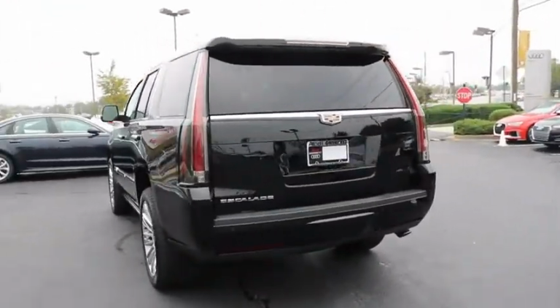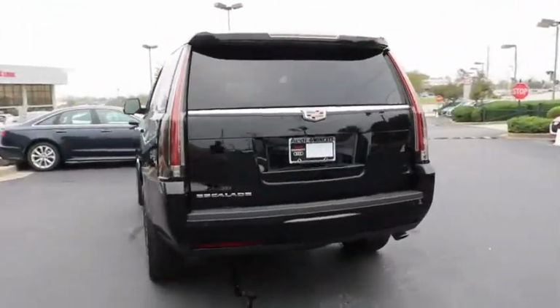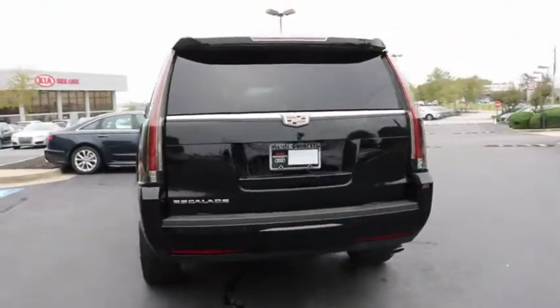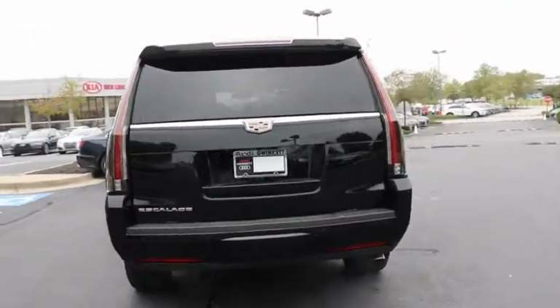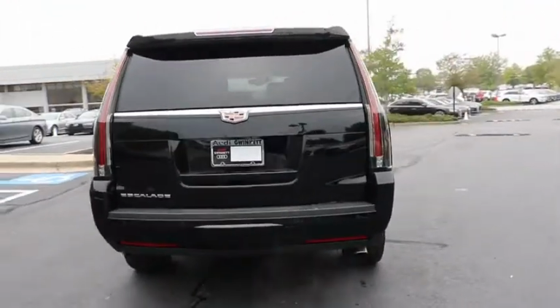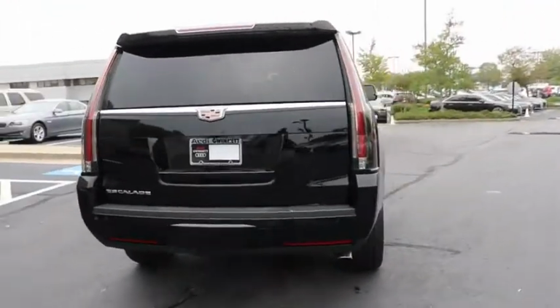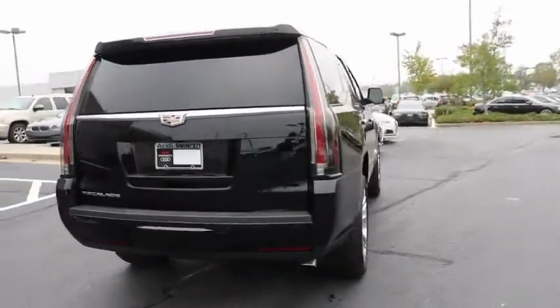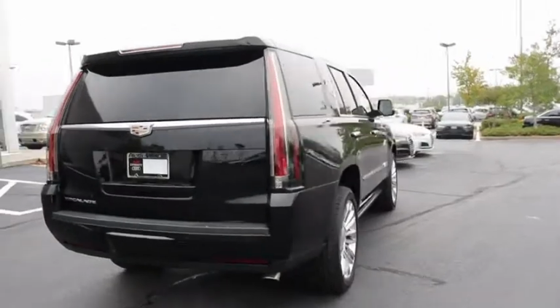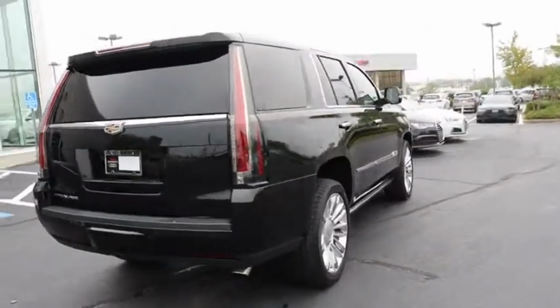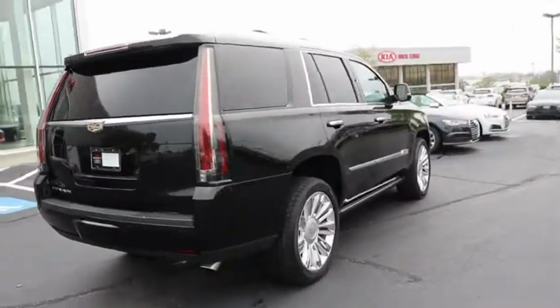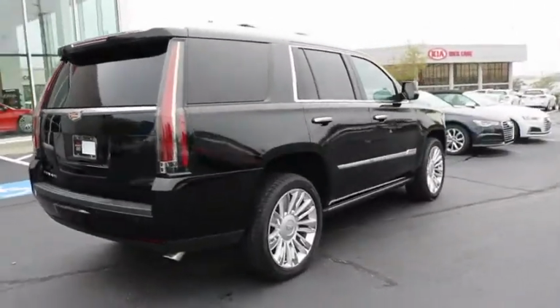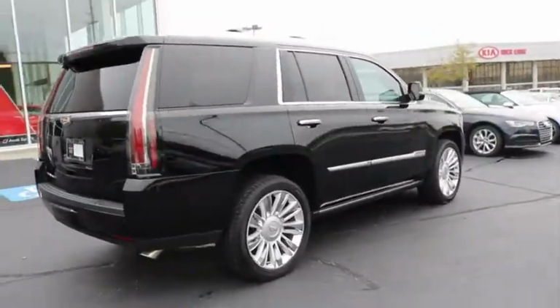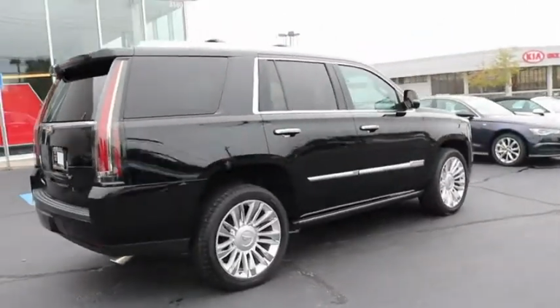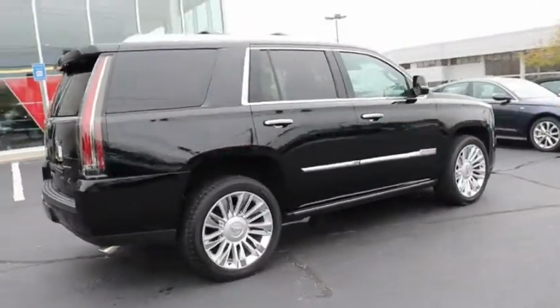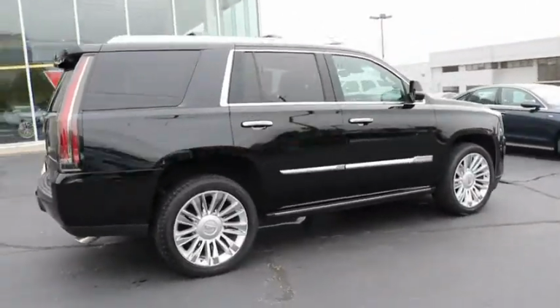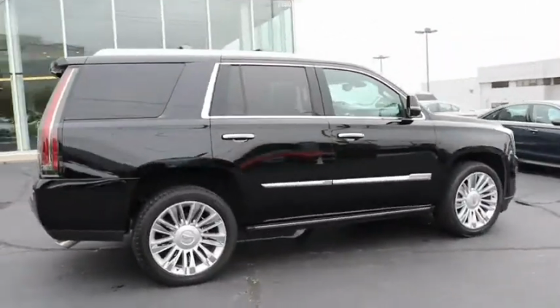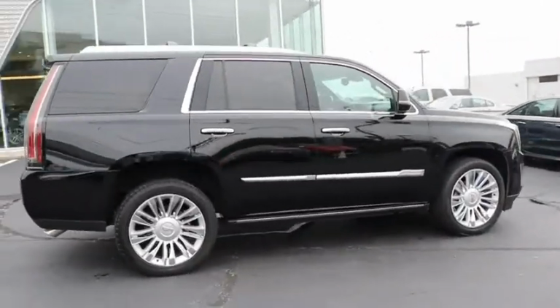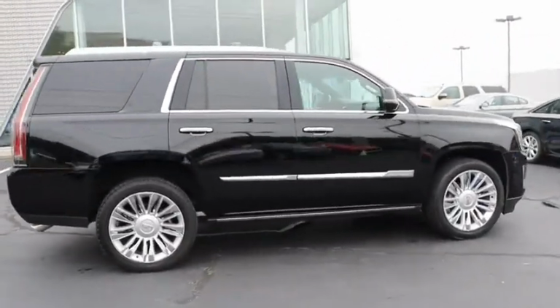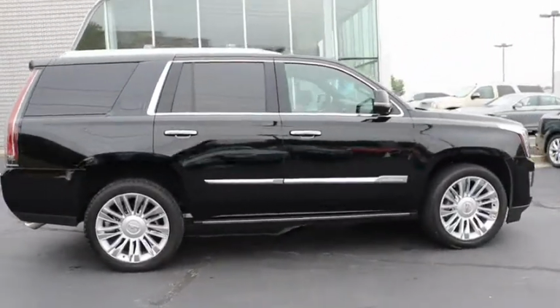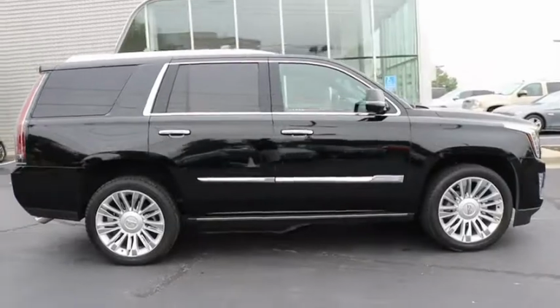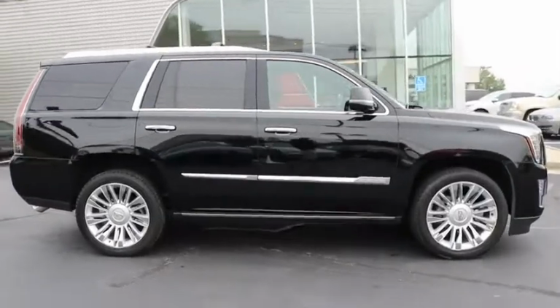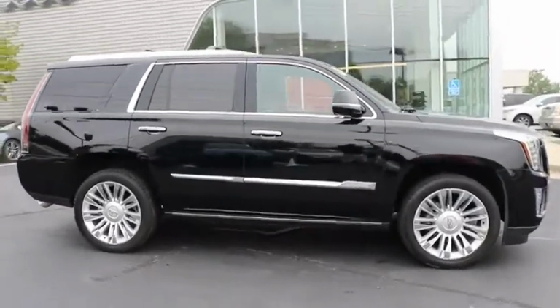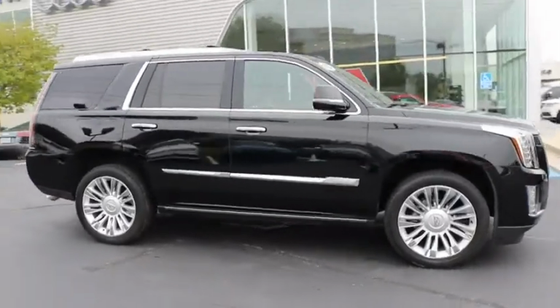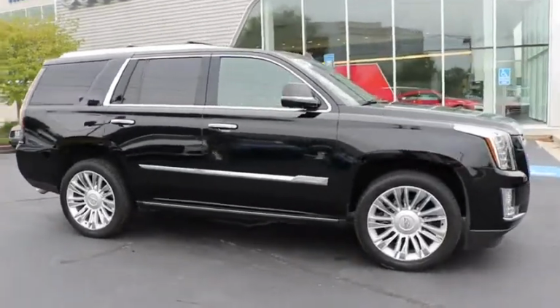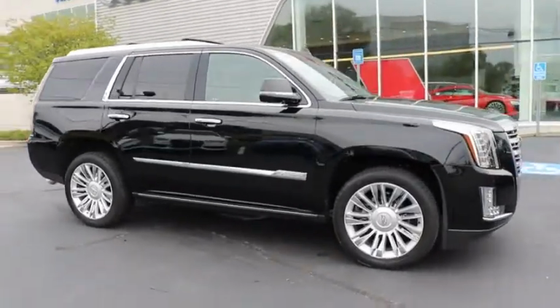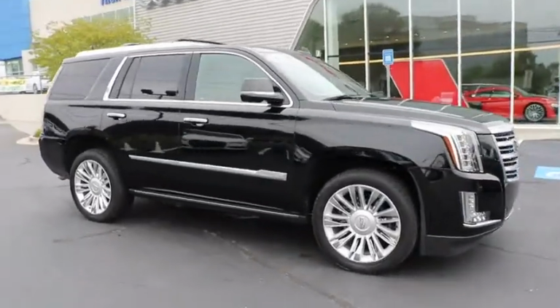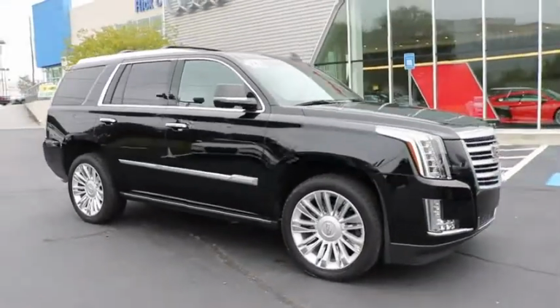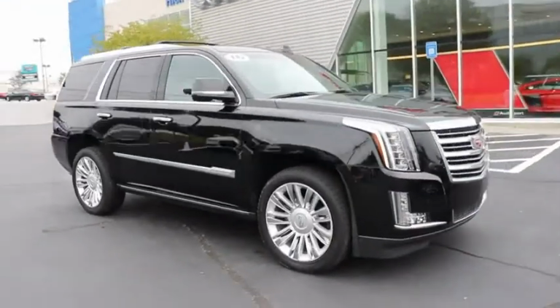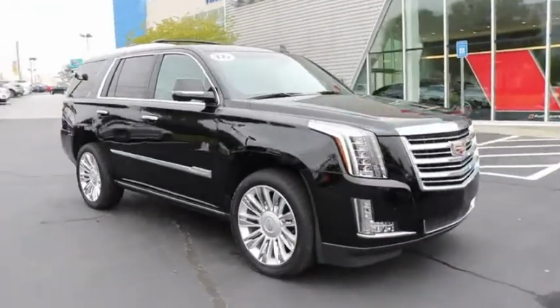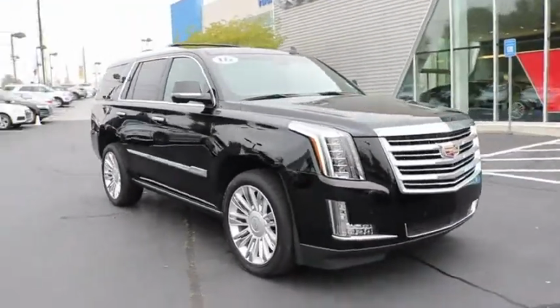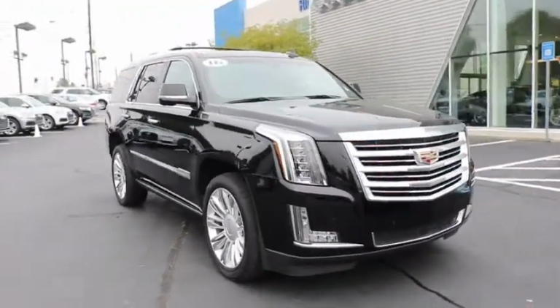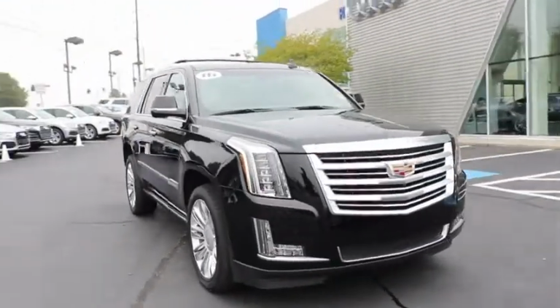This vehicle has less than 20,000 miles. Here are some of this vehicle's great options: remote engine start, stability control, traction control, steering wheel audio controls, keyless entry, navigation system.